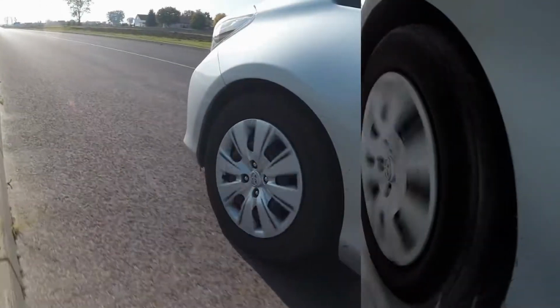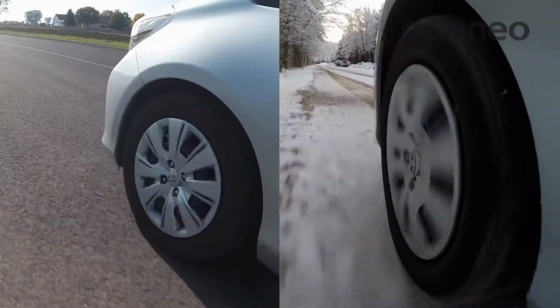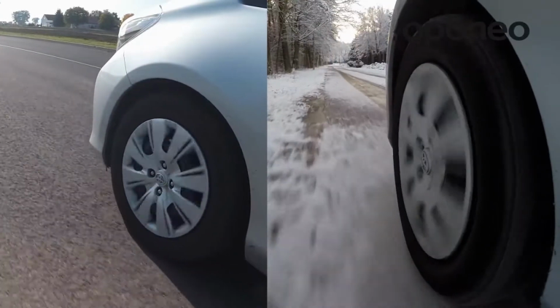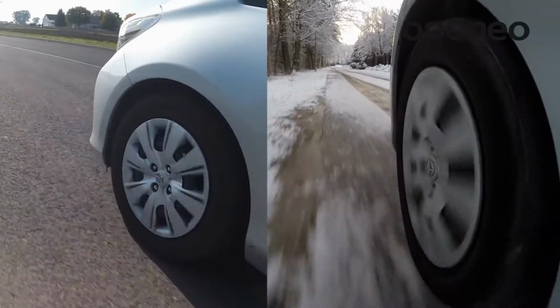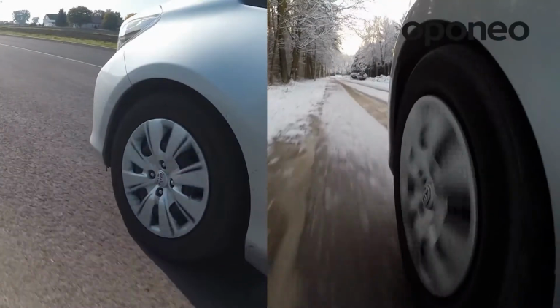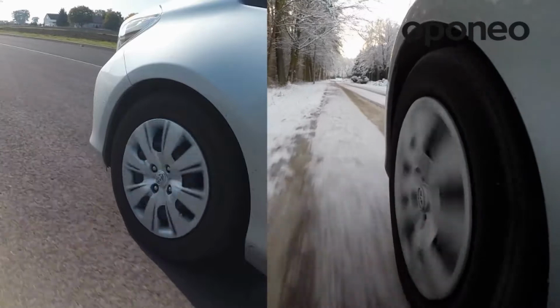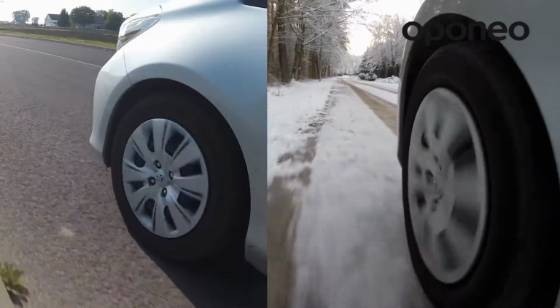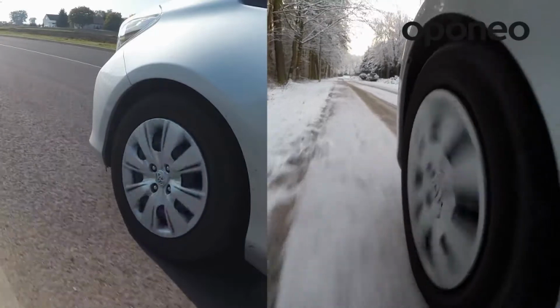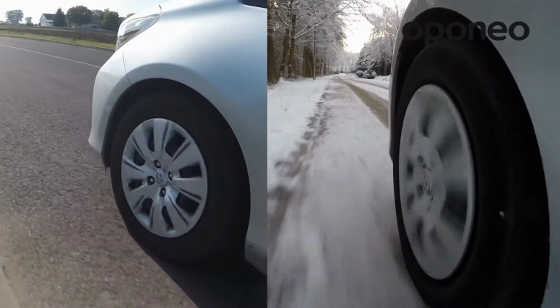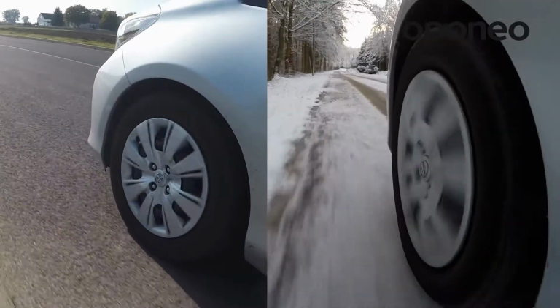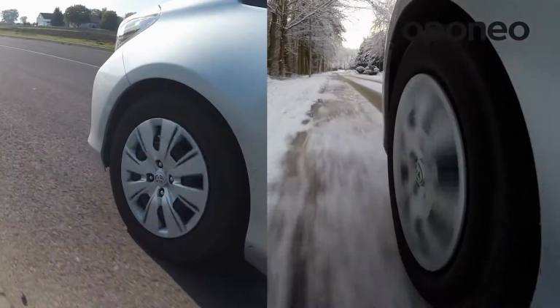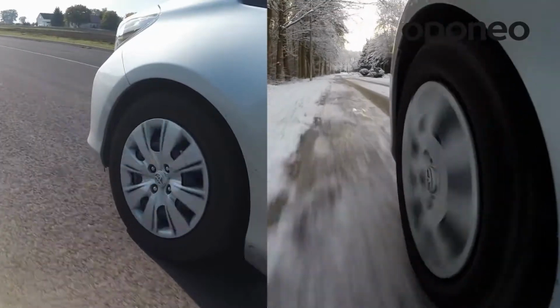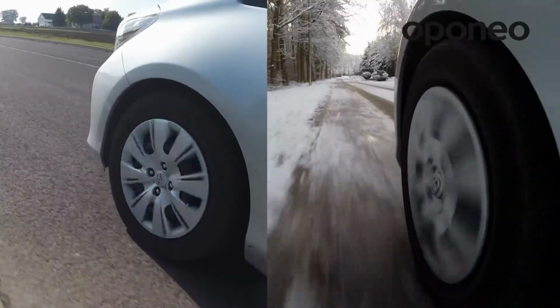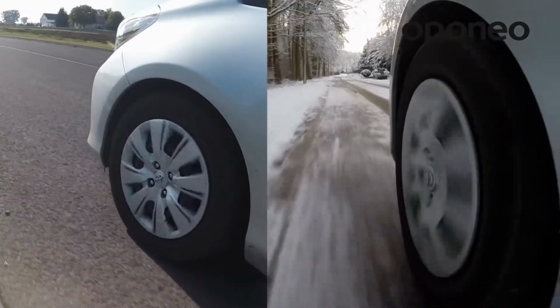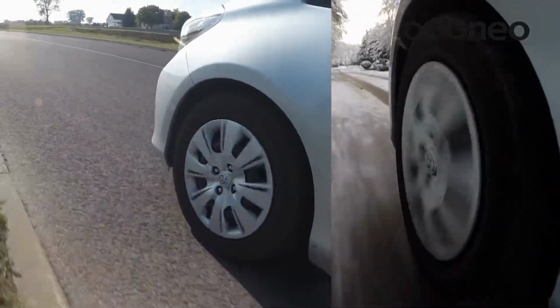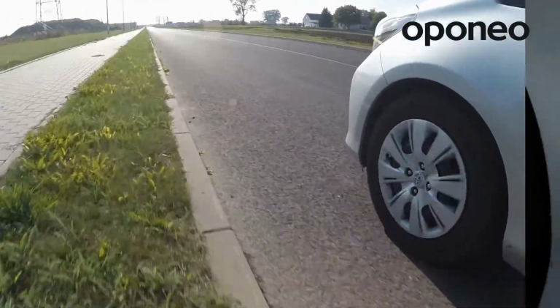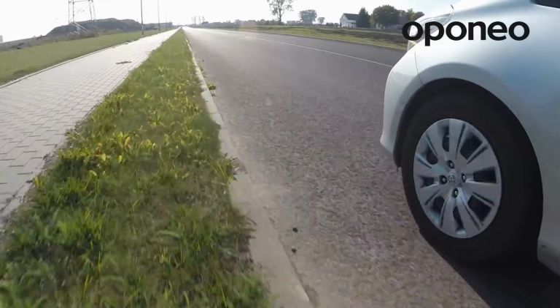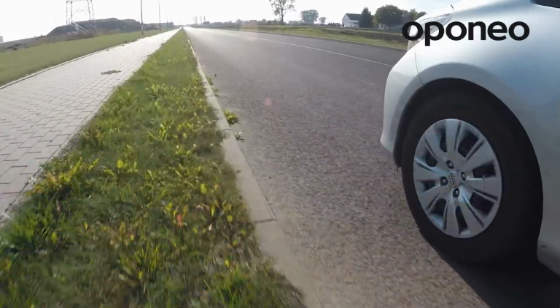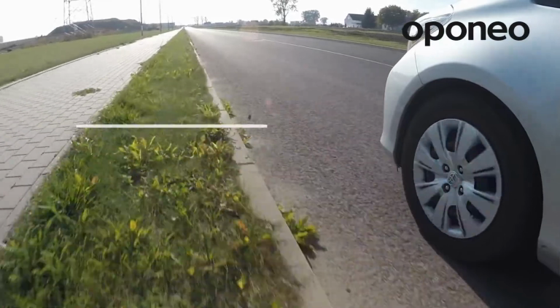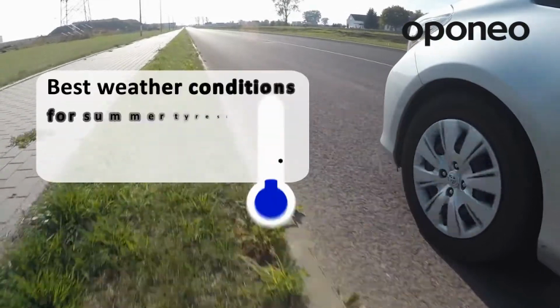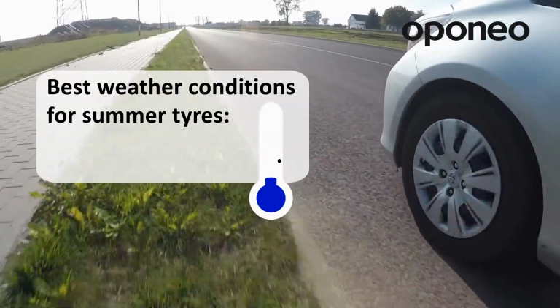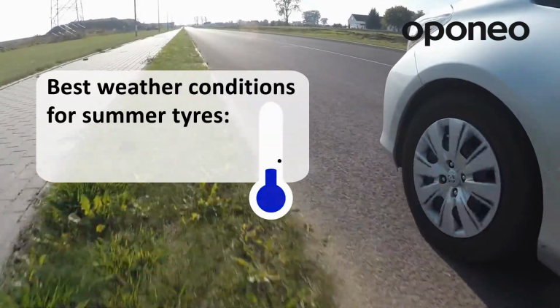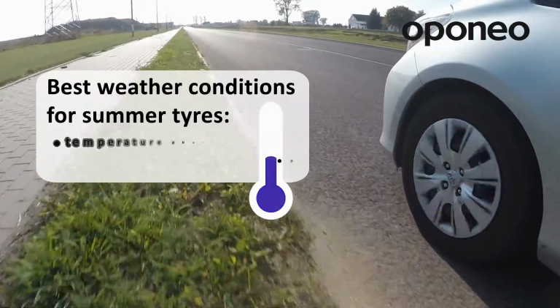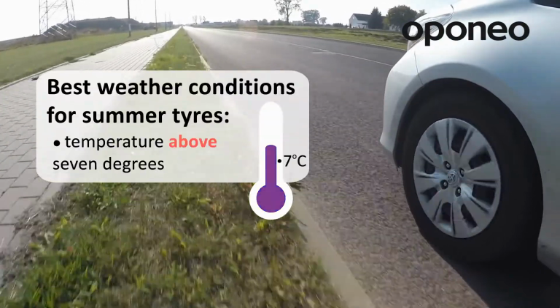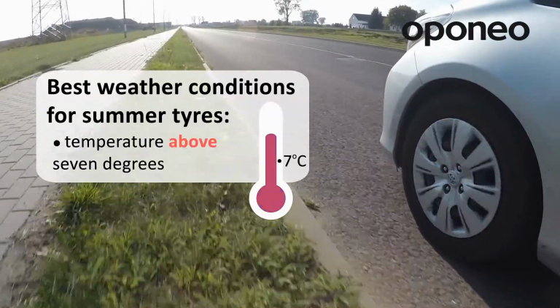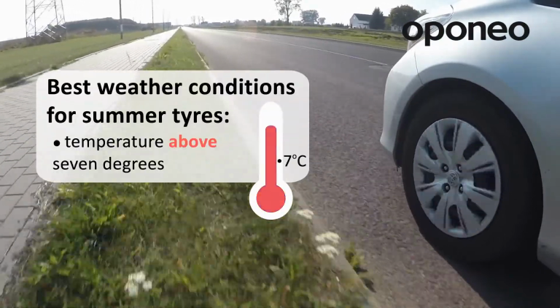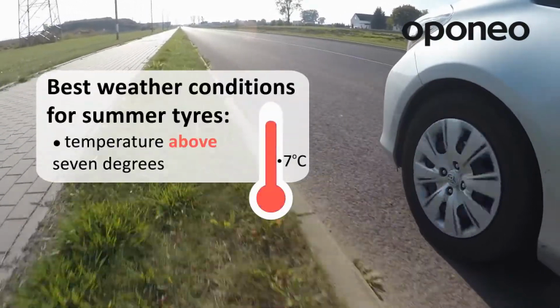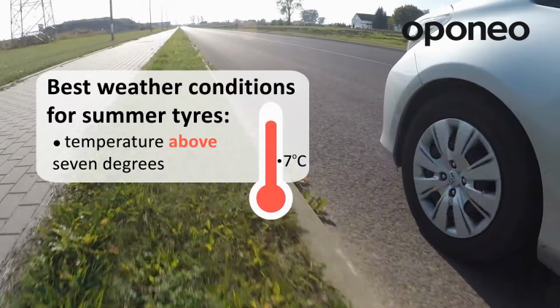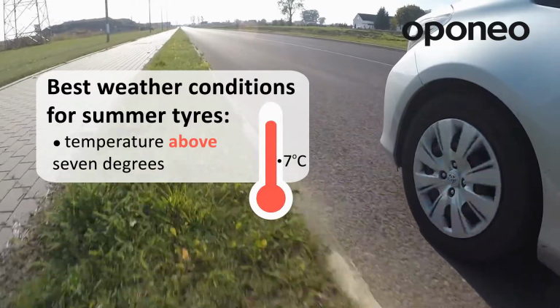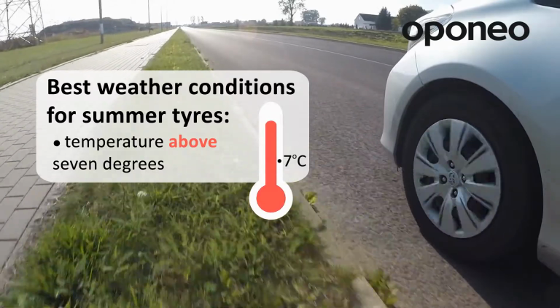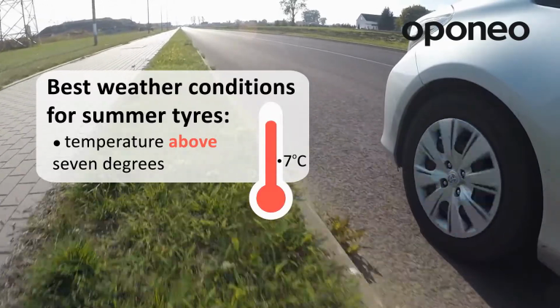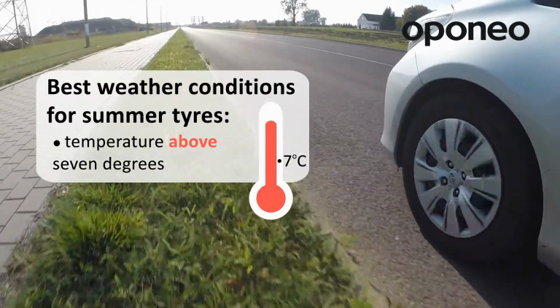Tires designed for a particular season are different with regards to the compounds from which they are made. Summer tires are designed to work in temperatures above 7 degrees Celsius. Below this temperature they stiffen very quickly, losing their performance.